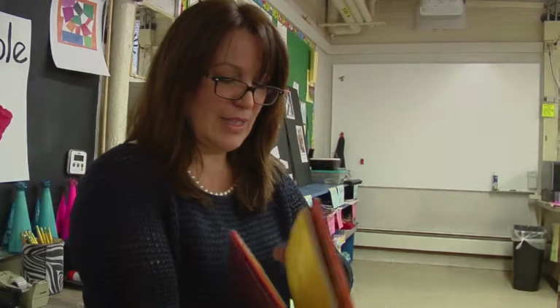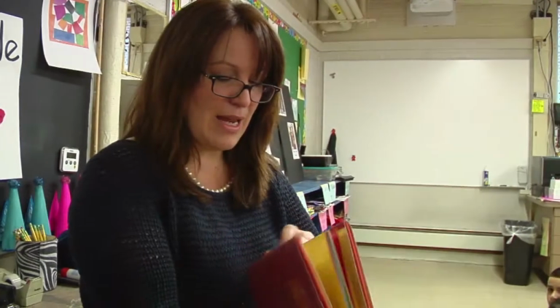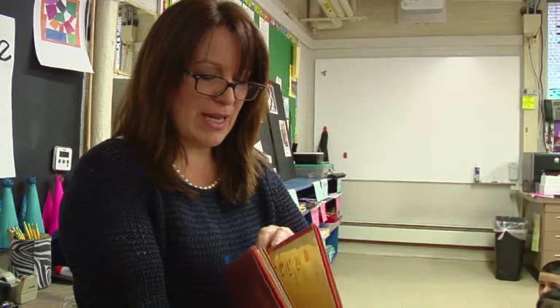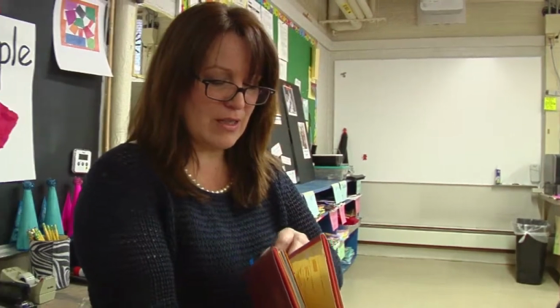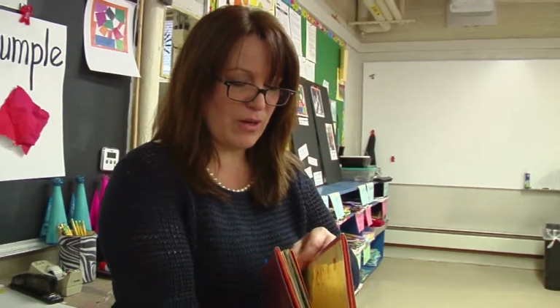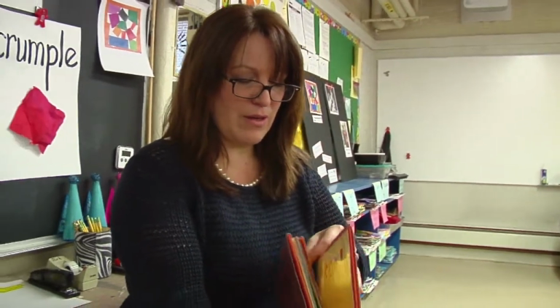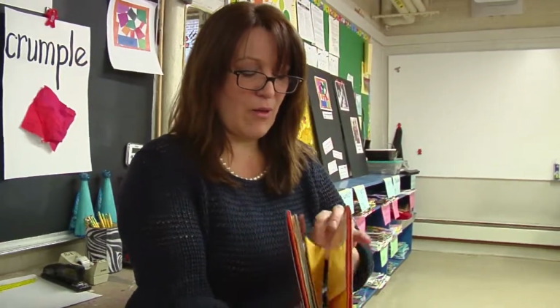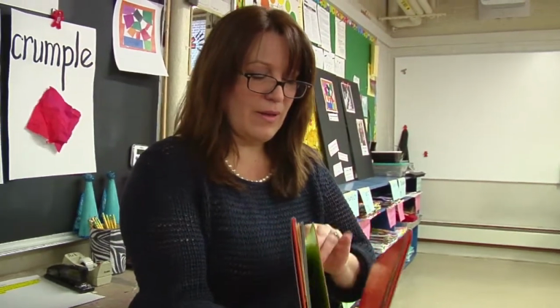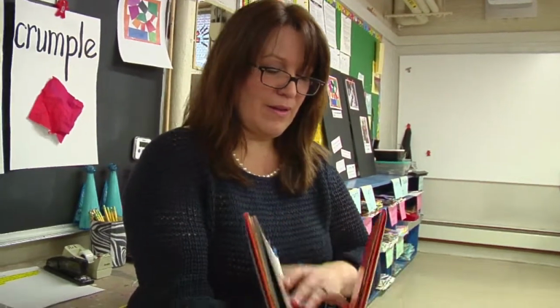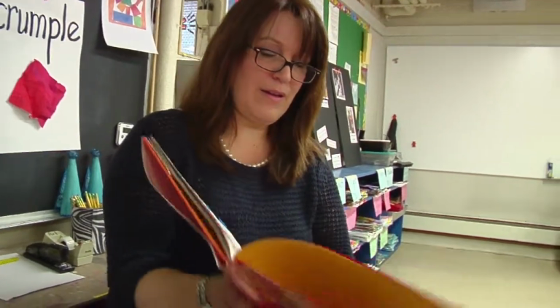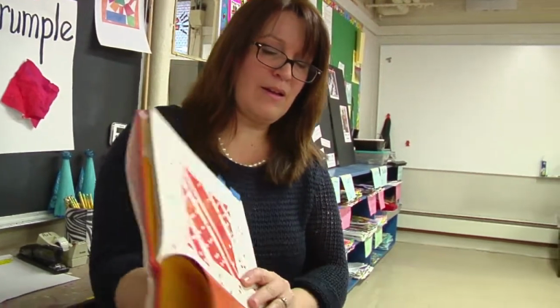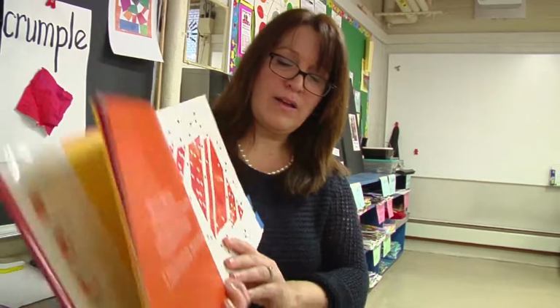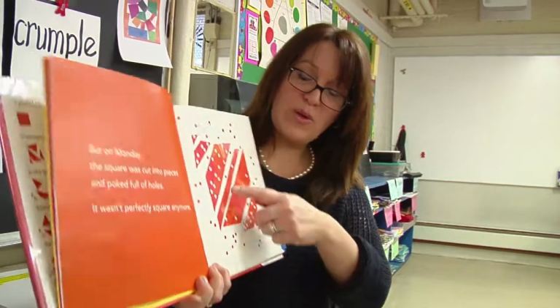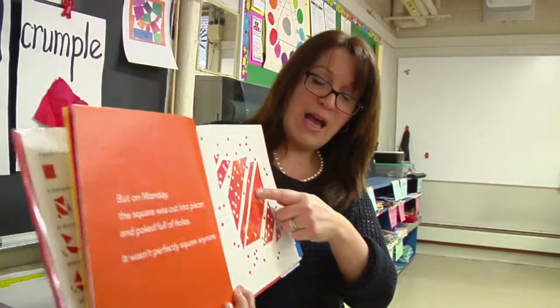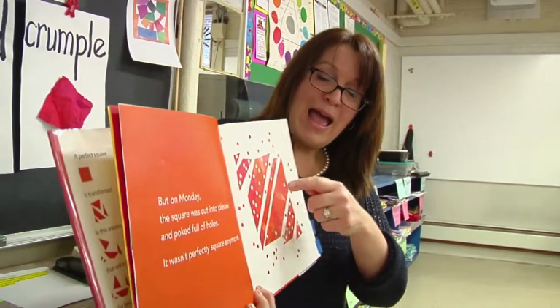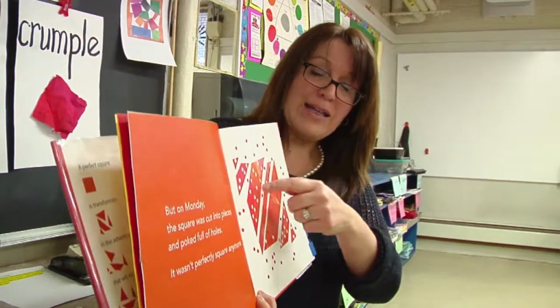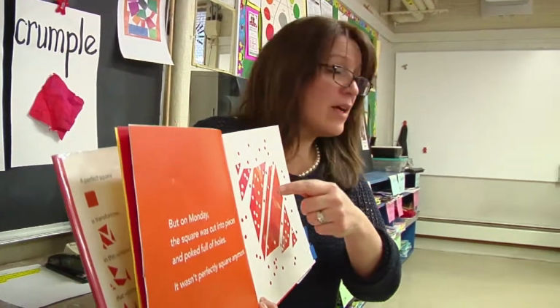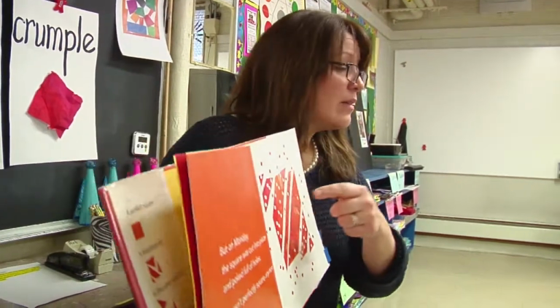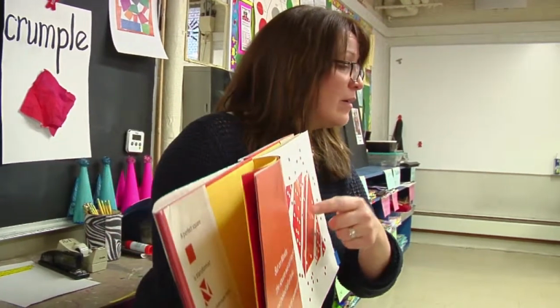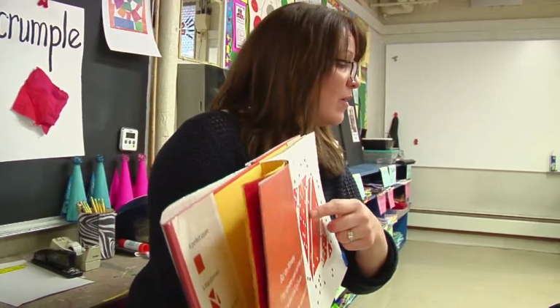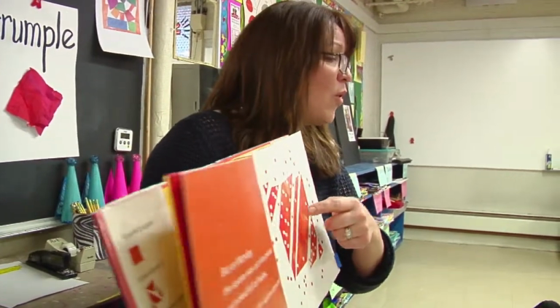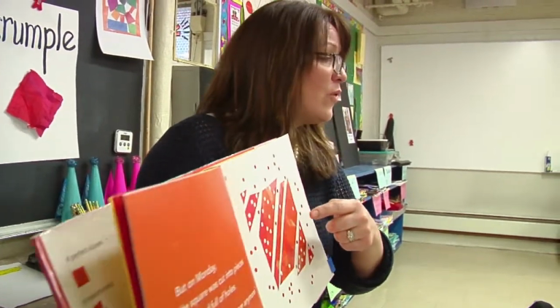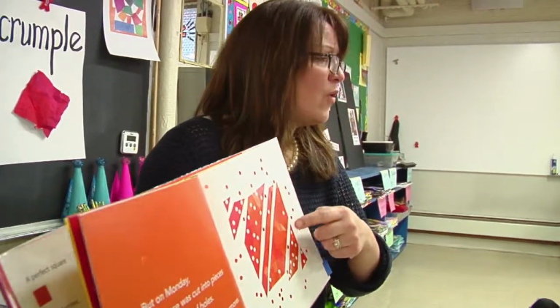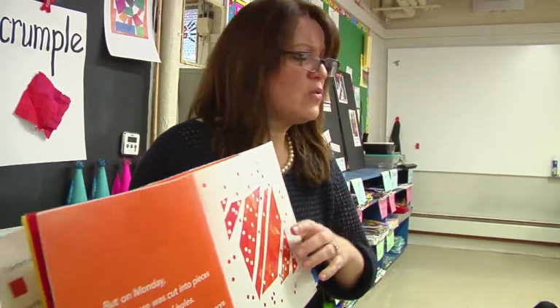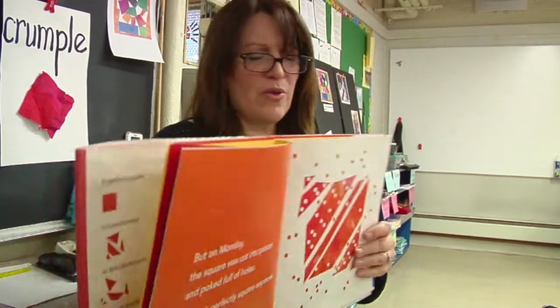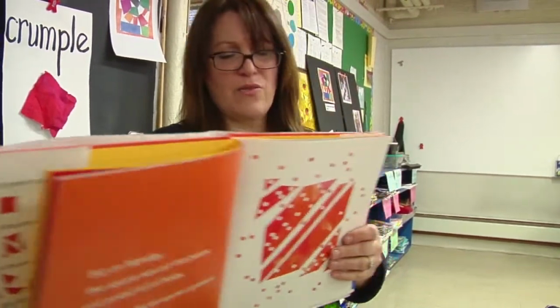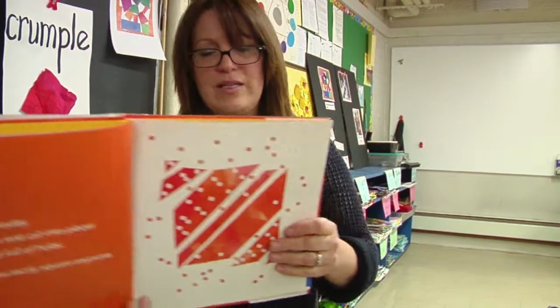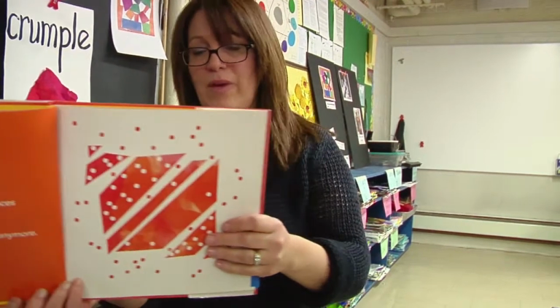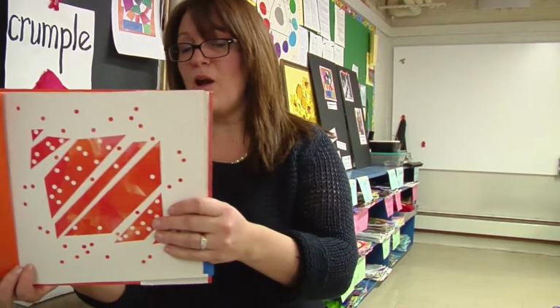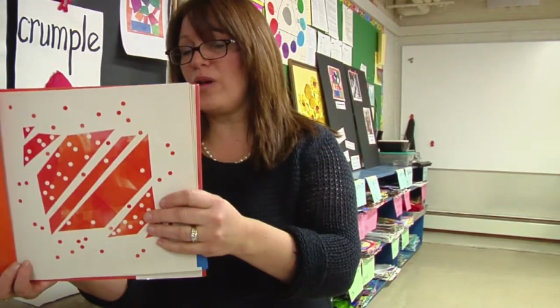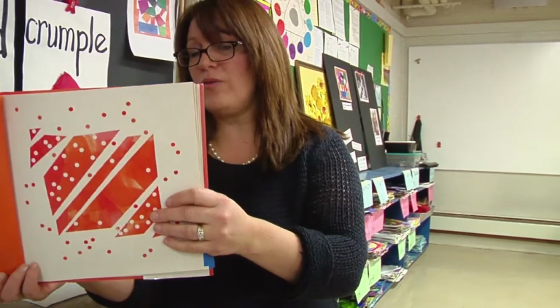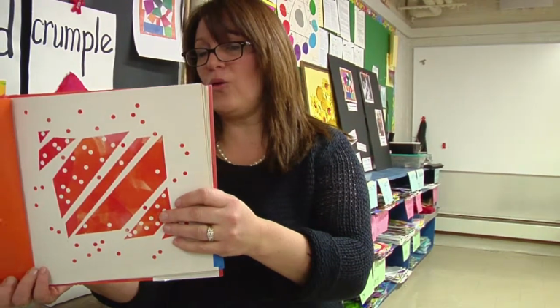Let's see what happened next in the book. The square was cut and it was poked full of holes. Mrs. Bernardo needs a friend to help me poke it full of holes.